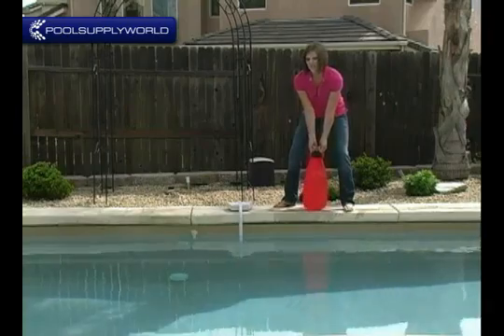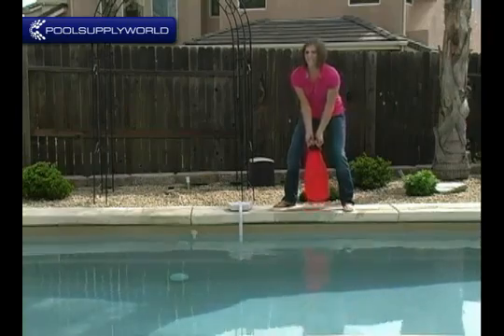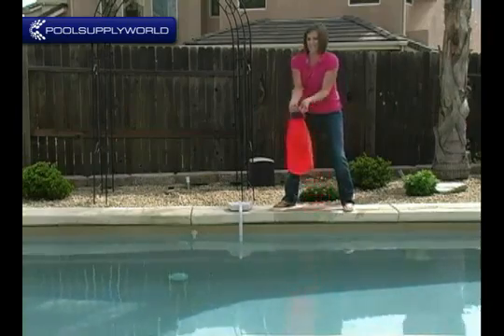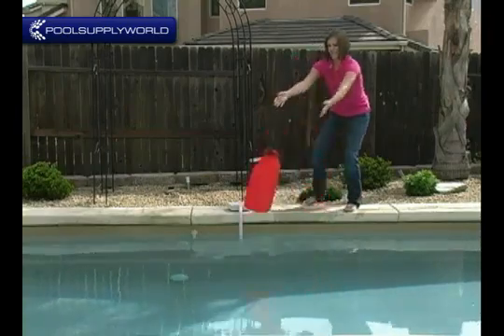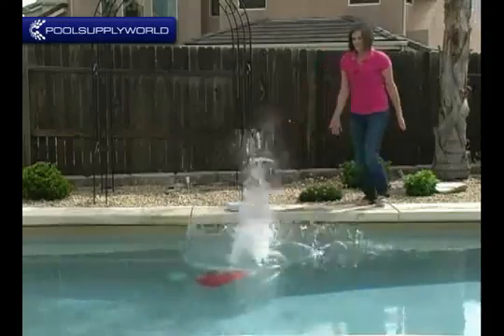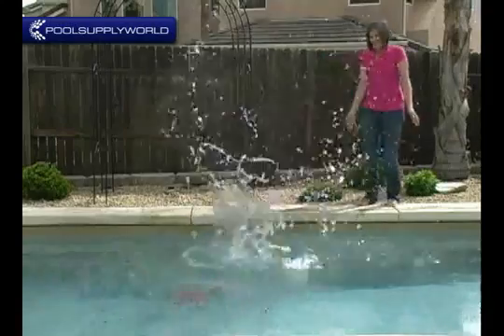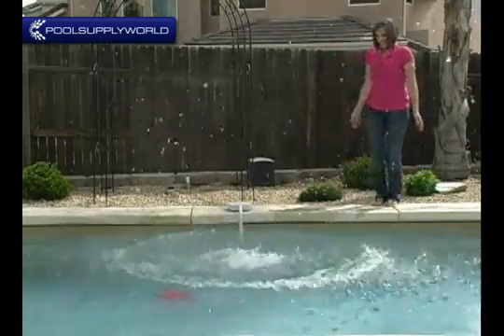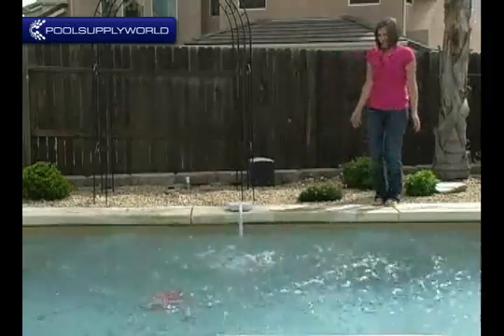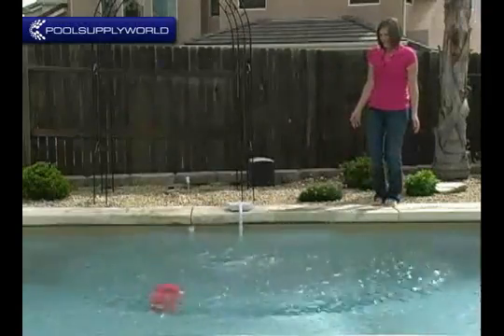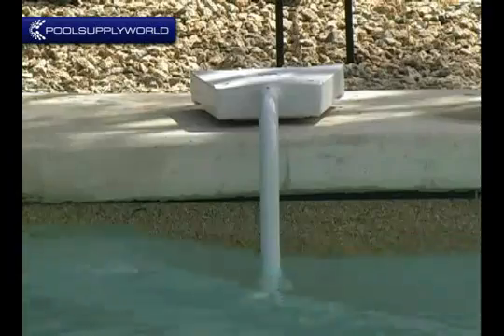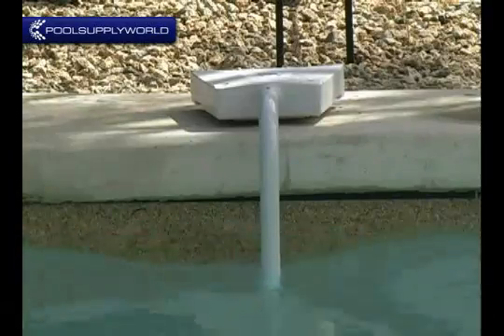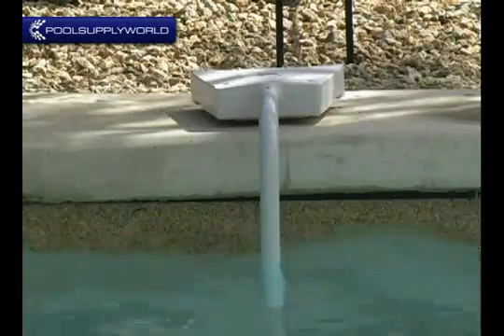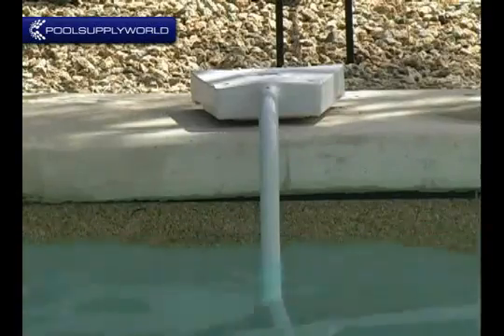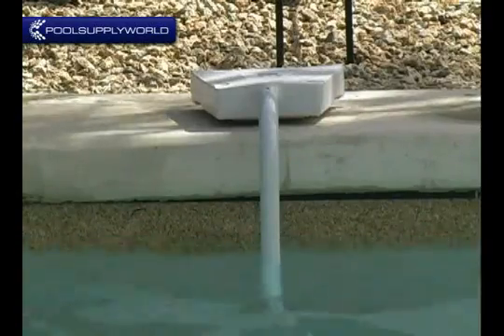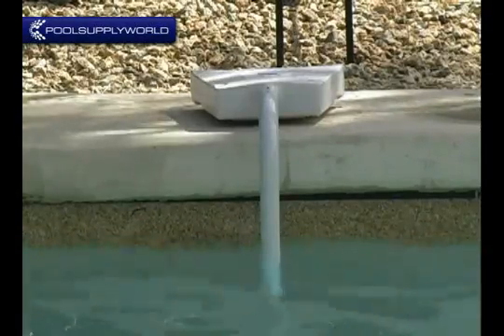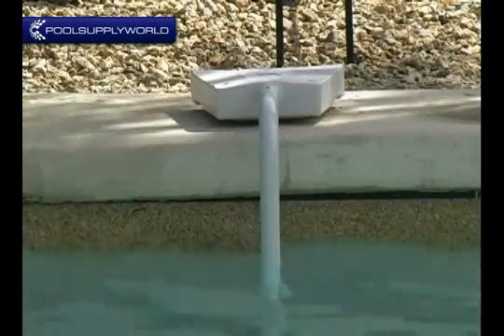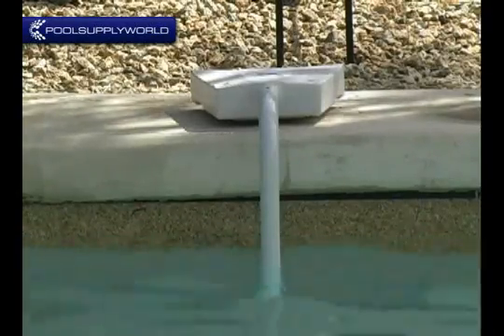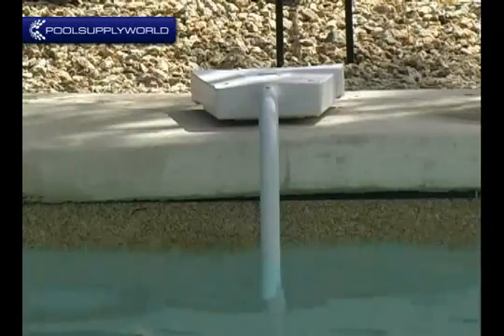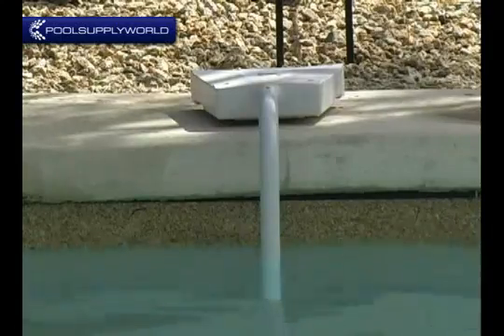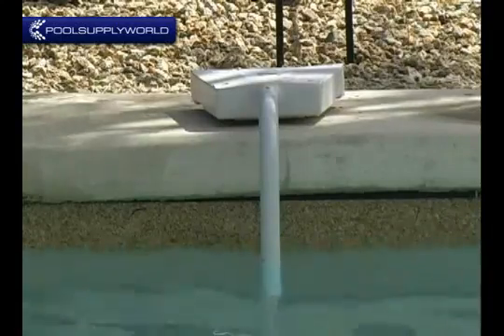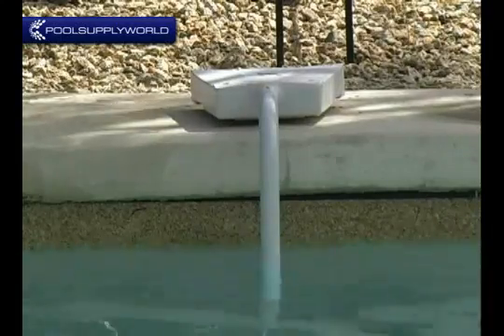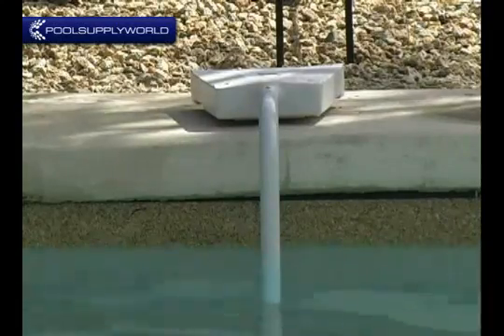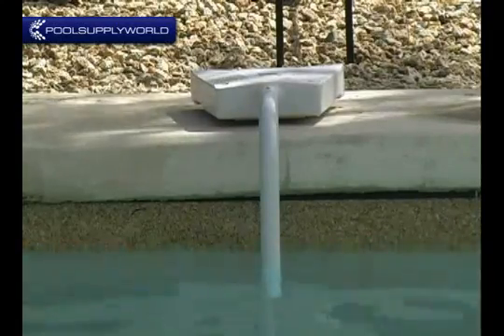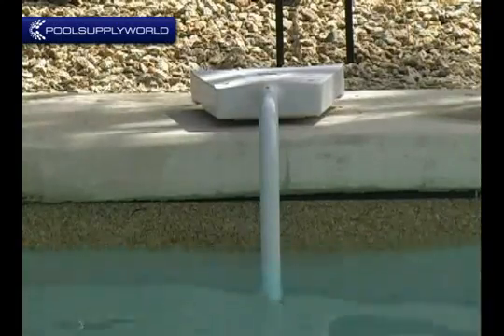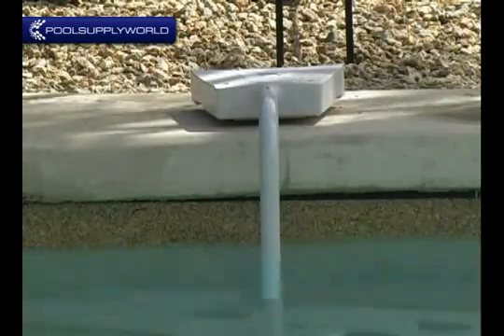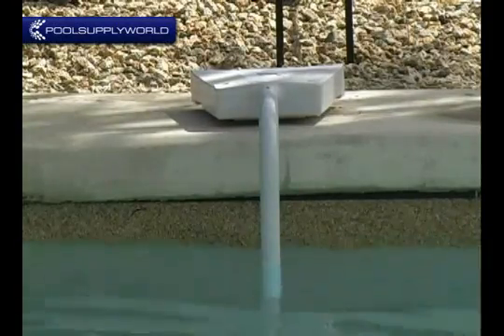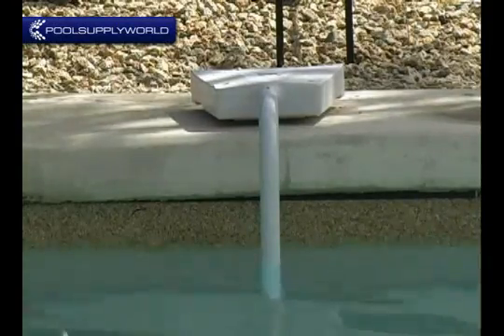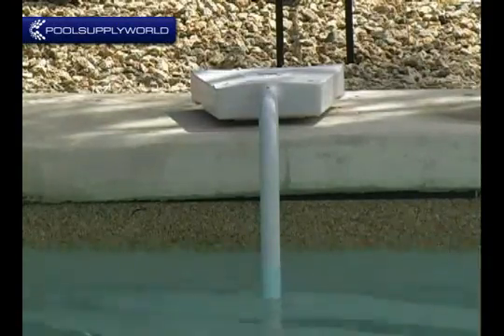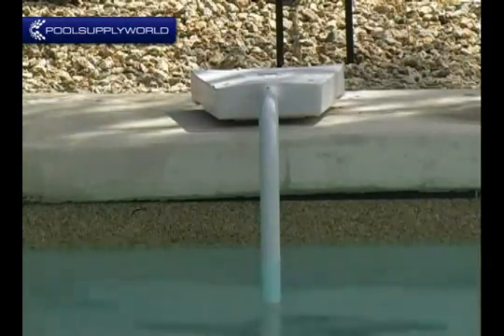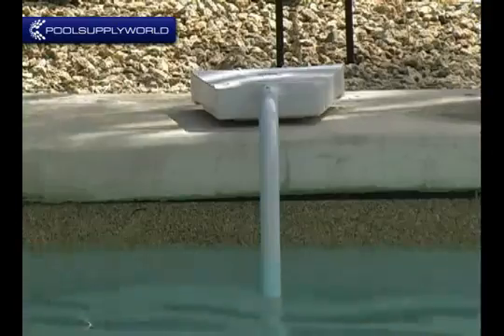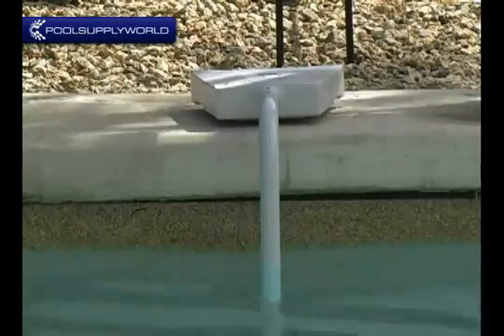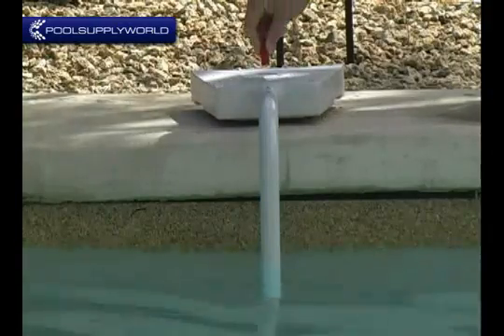Next, we will use this bag of weights to simulate a 20-pound person falling into the water. Within seconds, the Swim Alert goes off letting us know of someone in the pool.